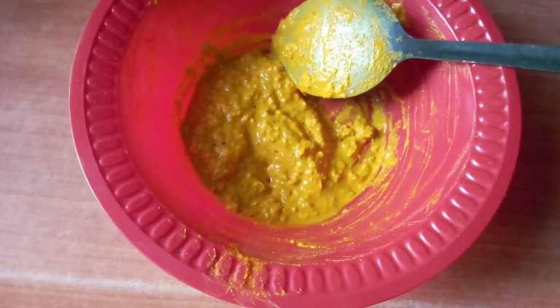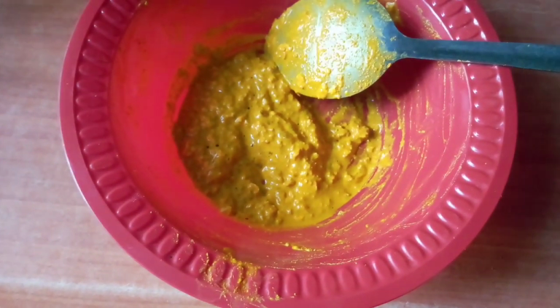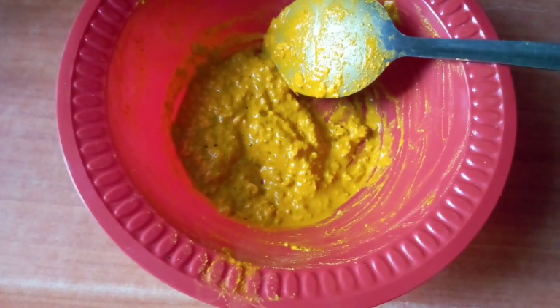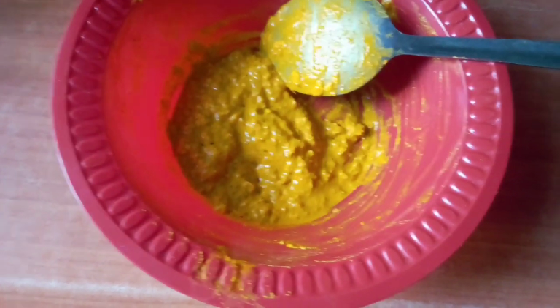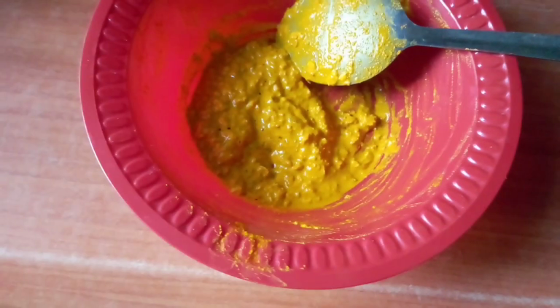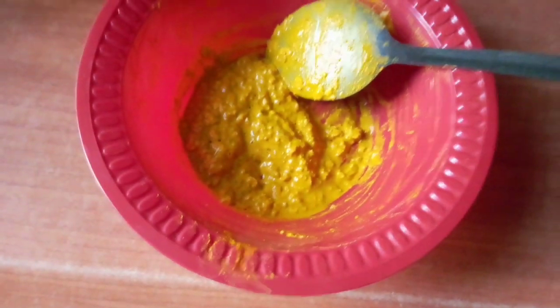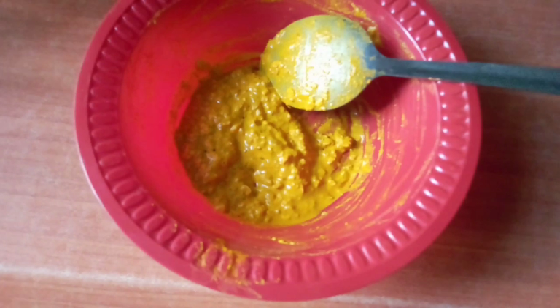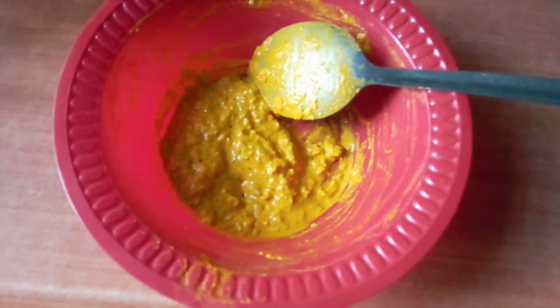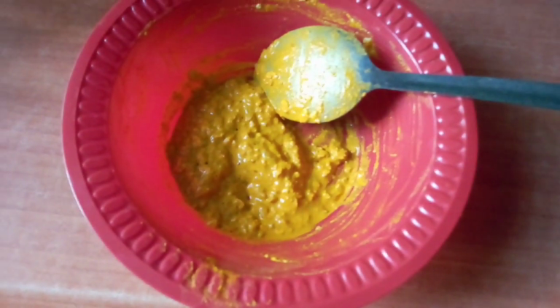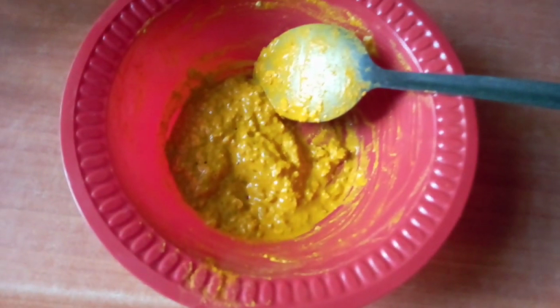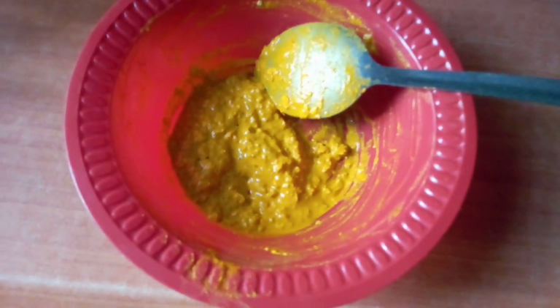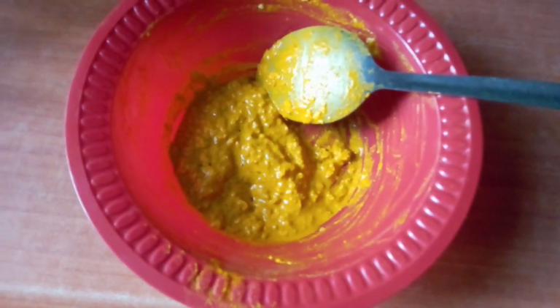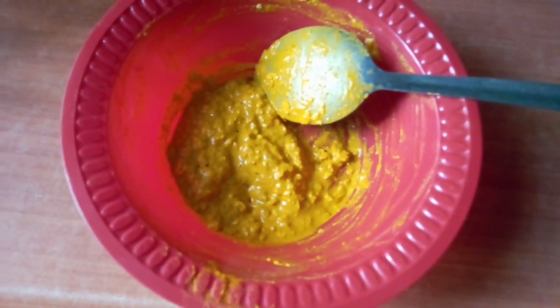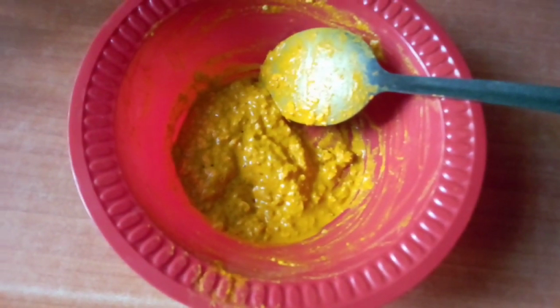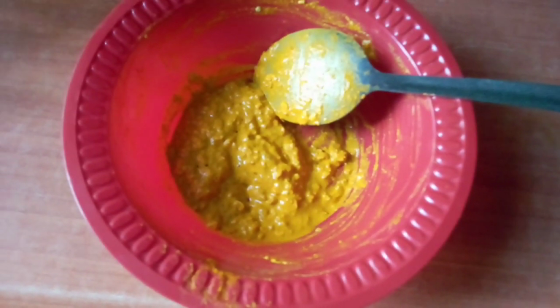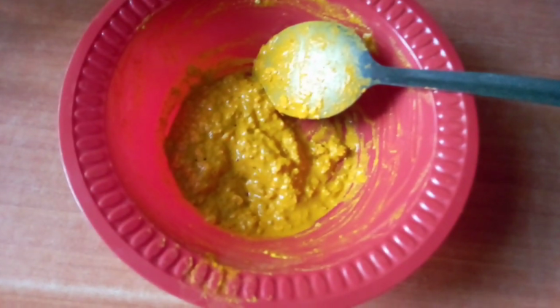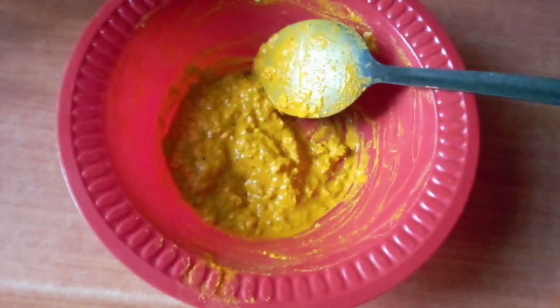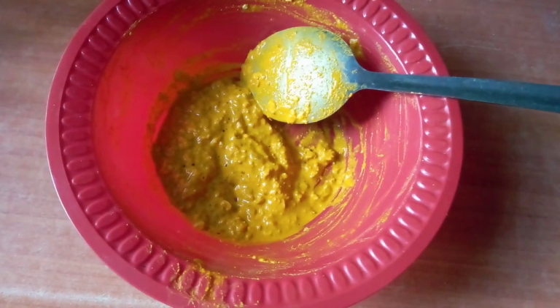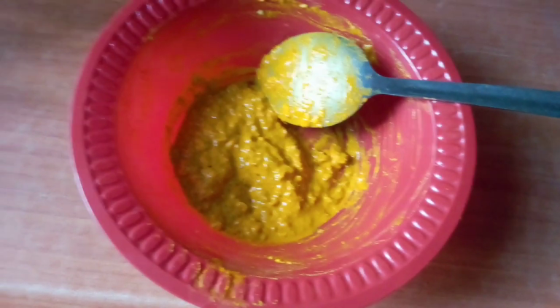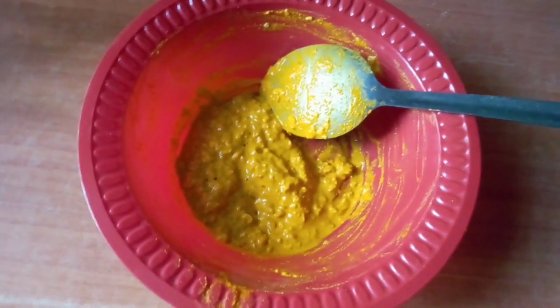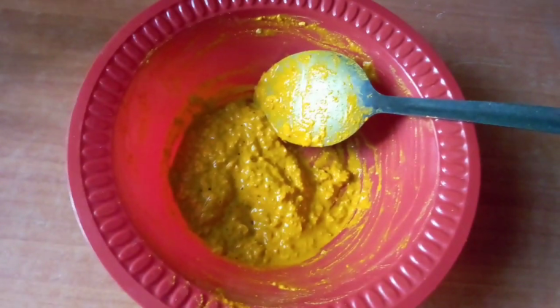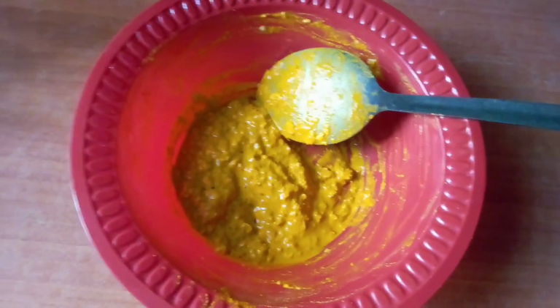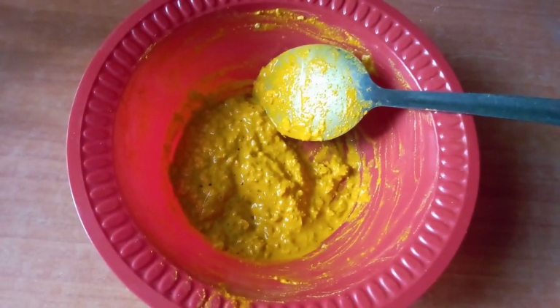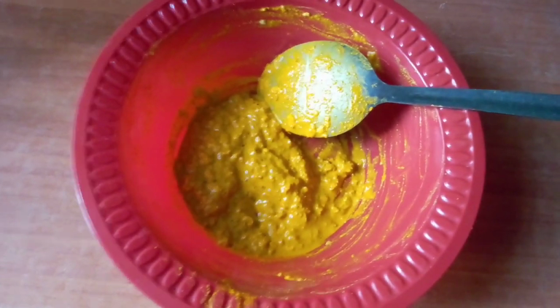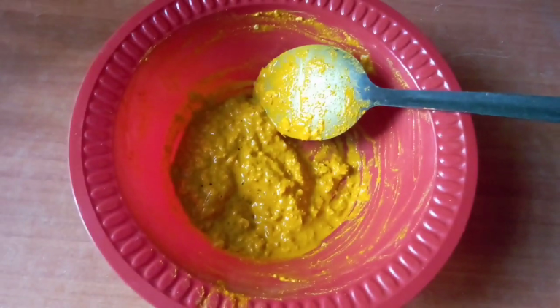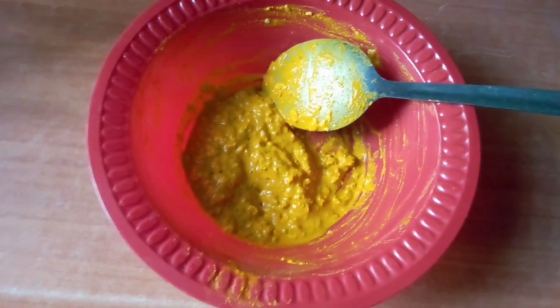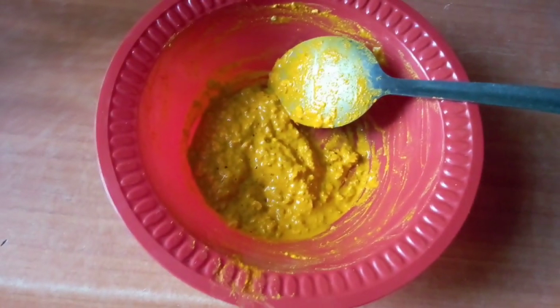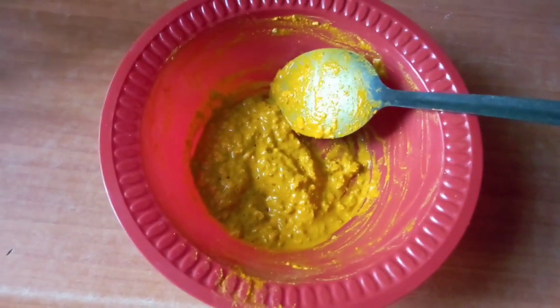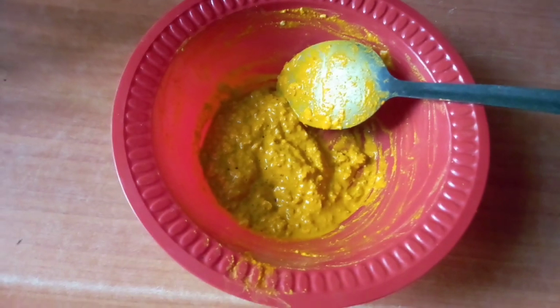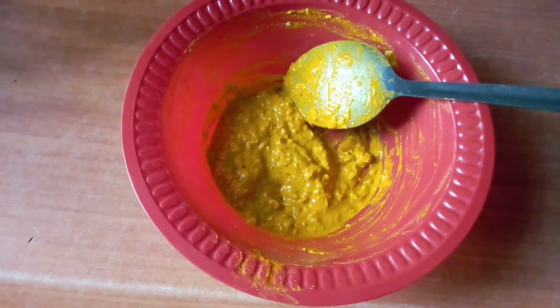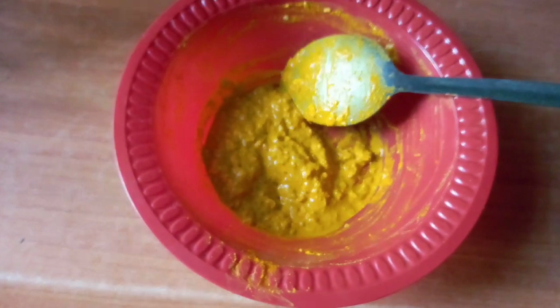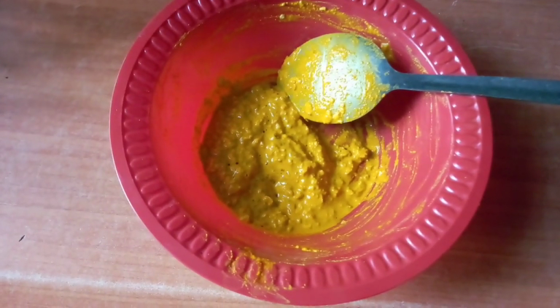So this is your turmeric, Quaker oats, and aloe vera. I'm going to work this now onto my face and leave it for 30 to 45 minutes before I wash it off. I'll be showing you the results after.